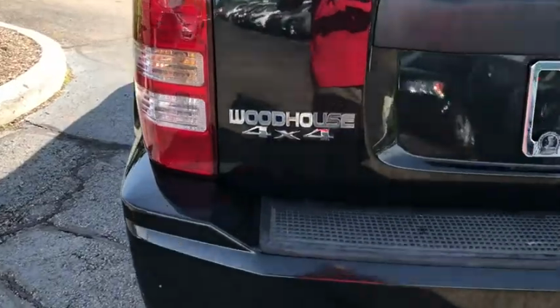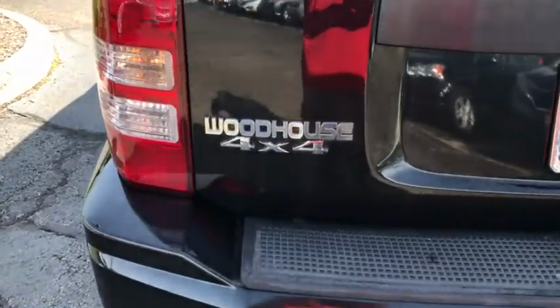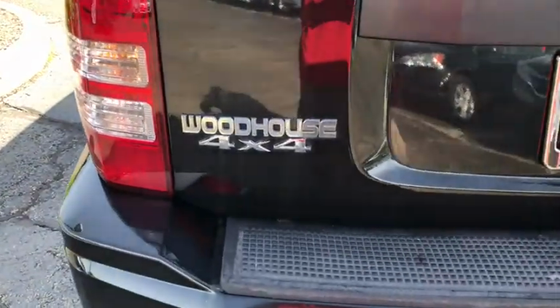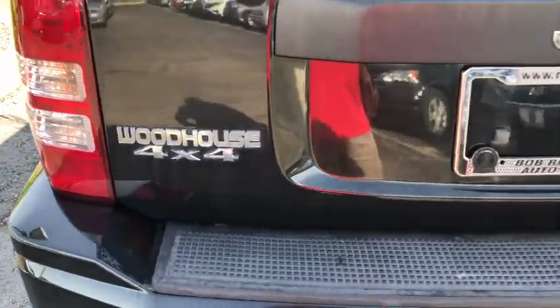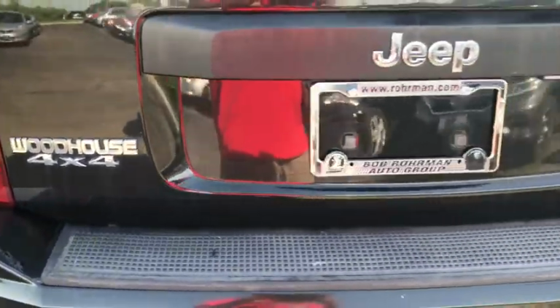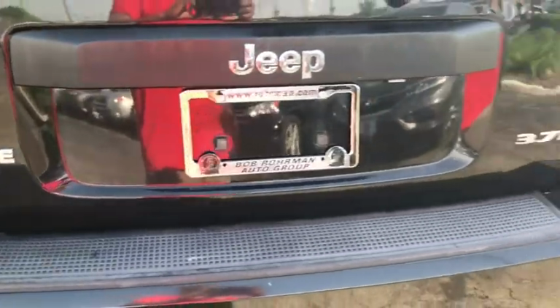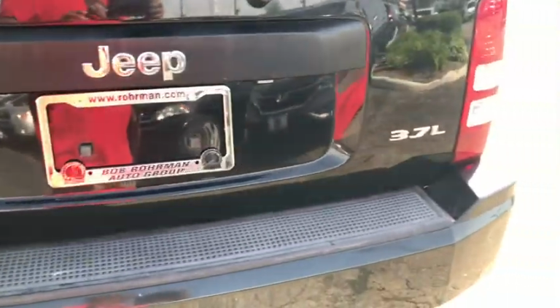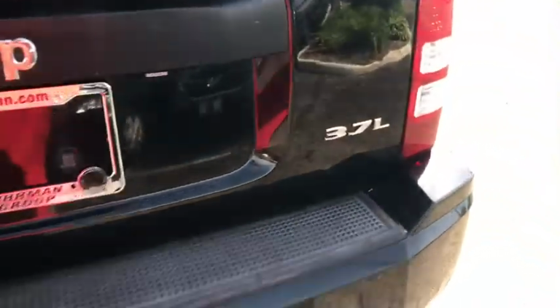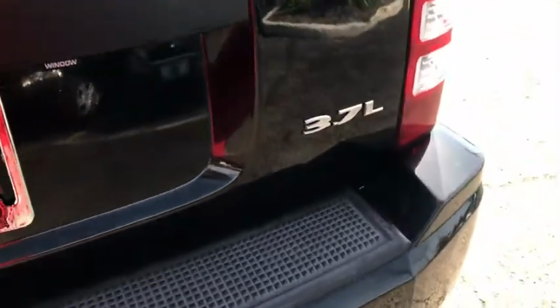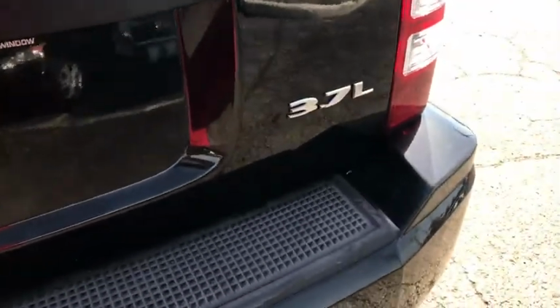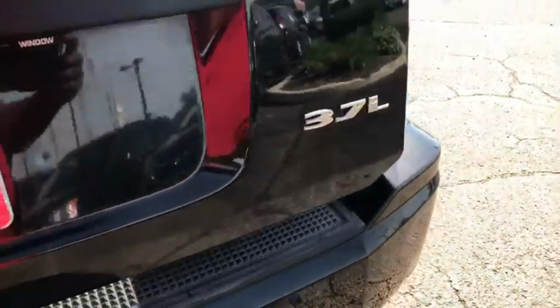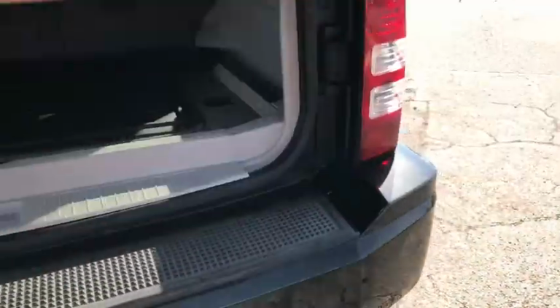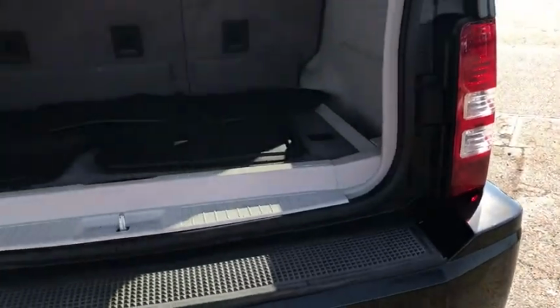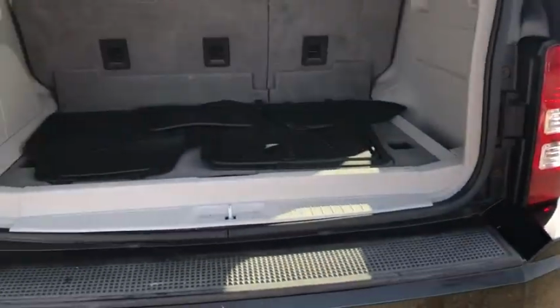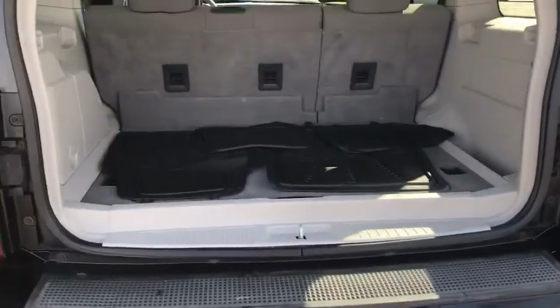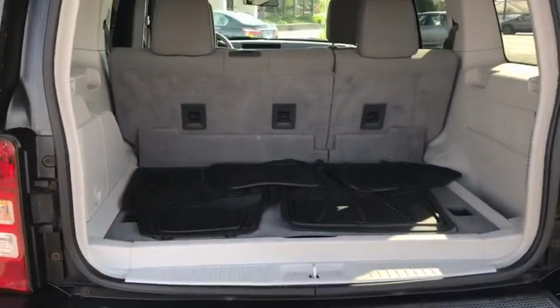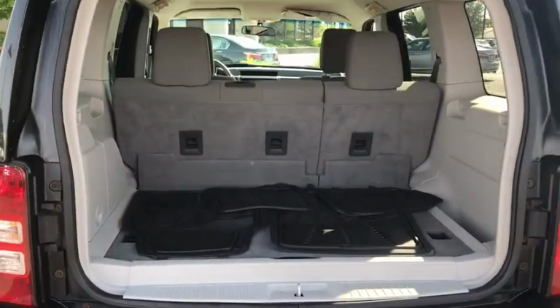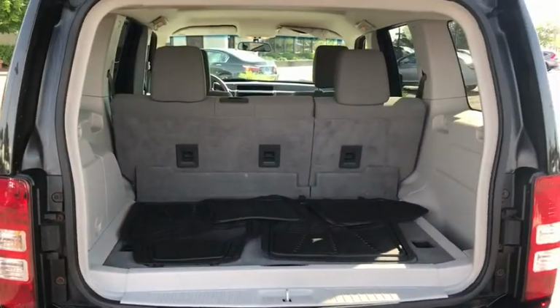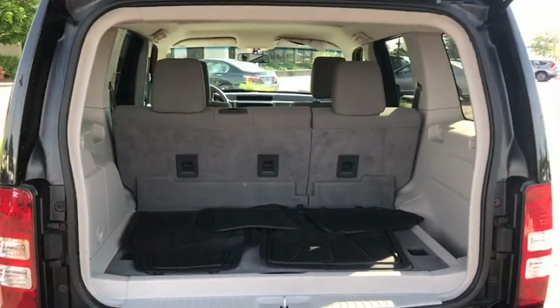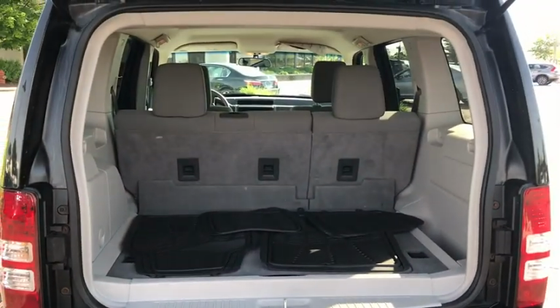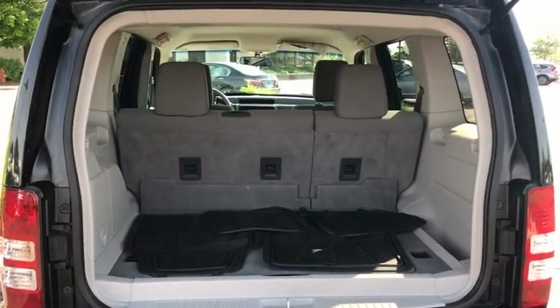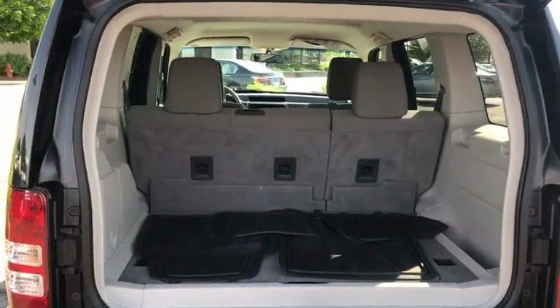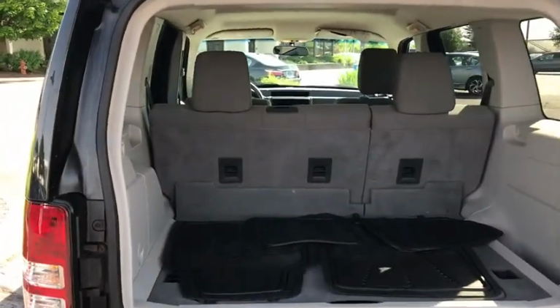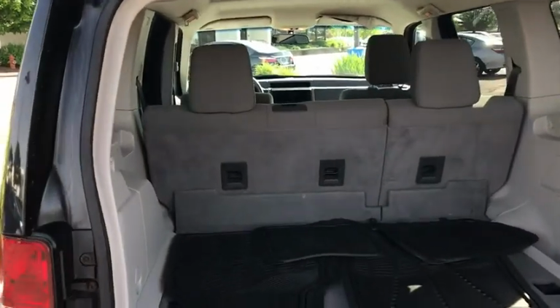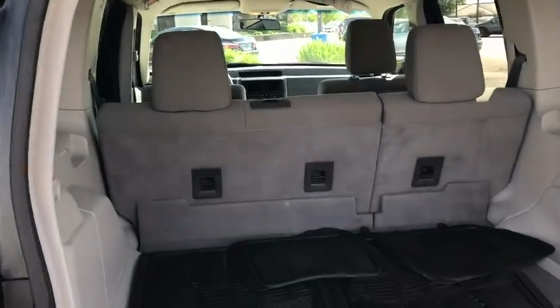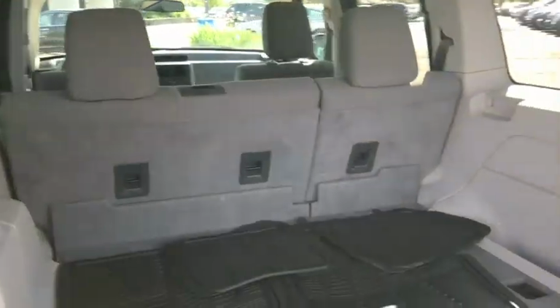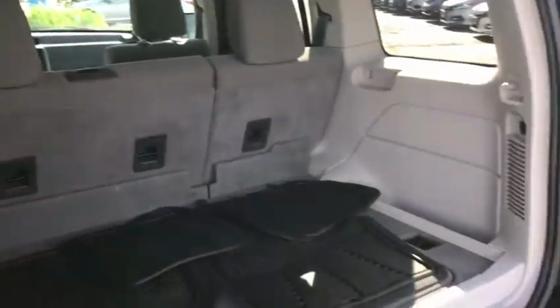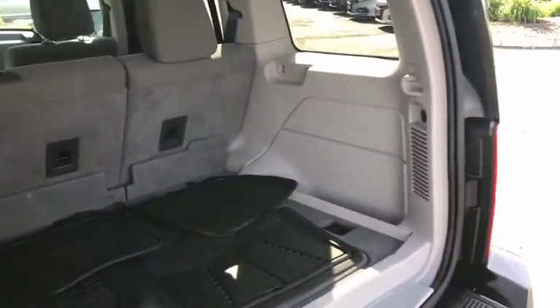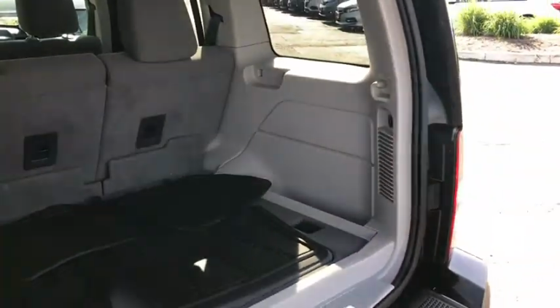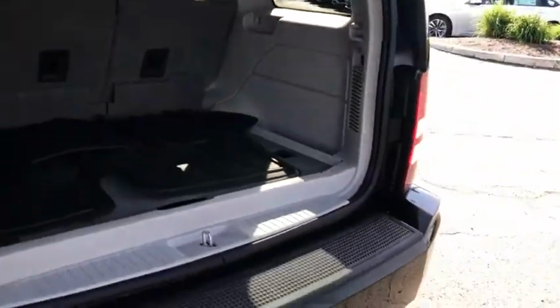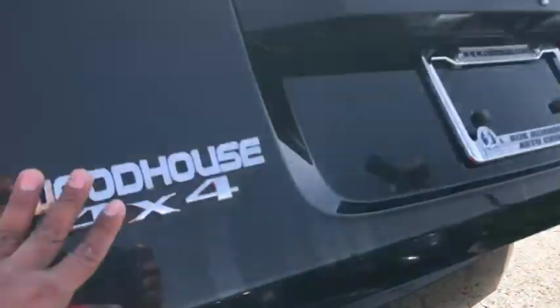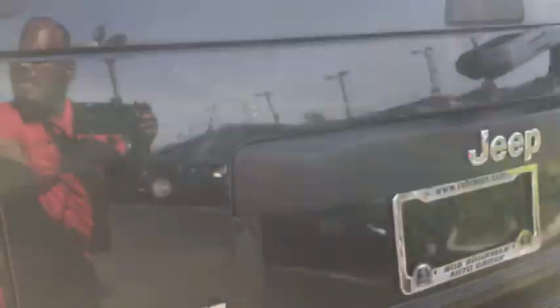Rear window defroster, fog lamps, power windows, electronic stability control, panic alarm, tachometer, remote keyless entry, brake assist, tilt steering wheel, front bucket seats, rear window wiper, front reading lamps.